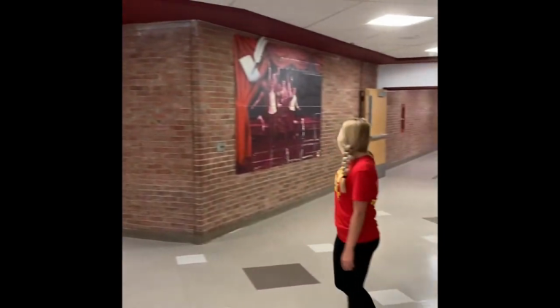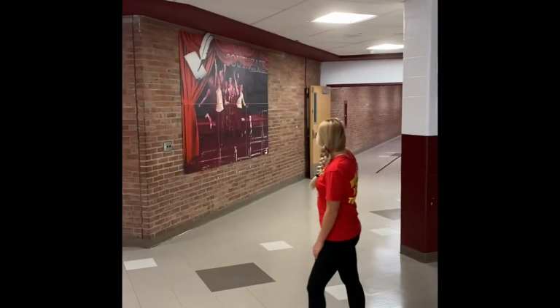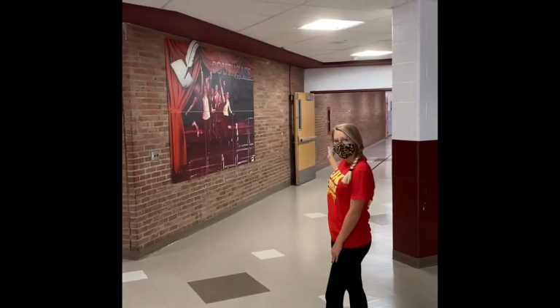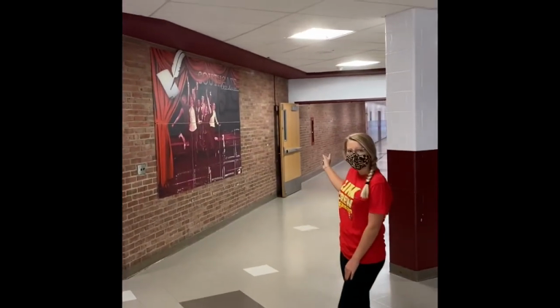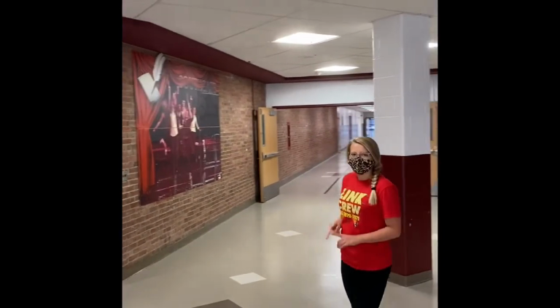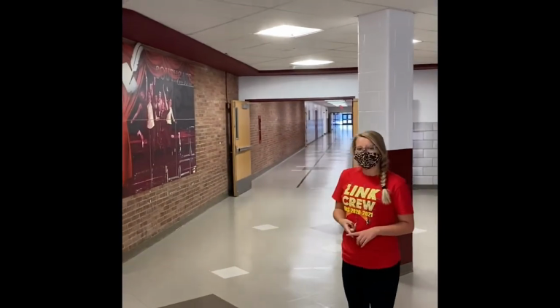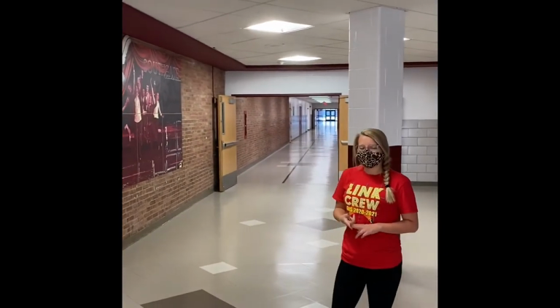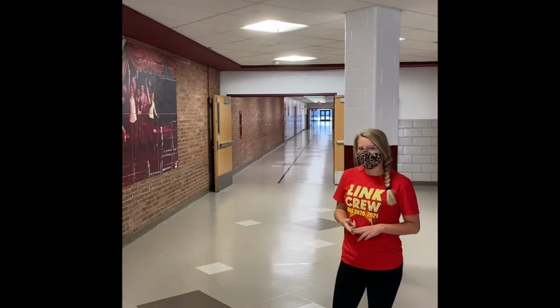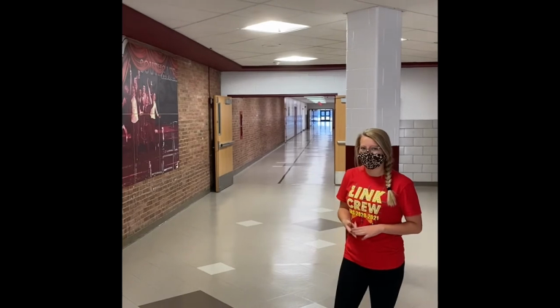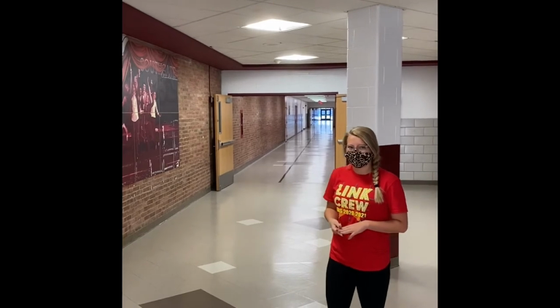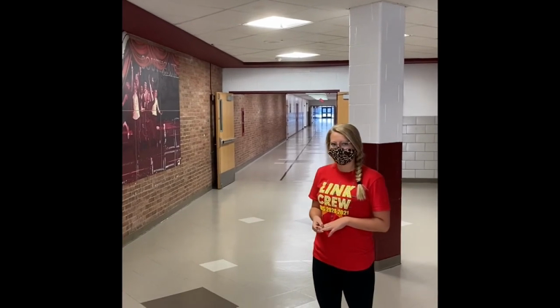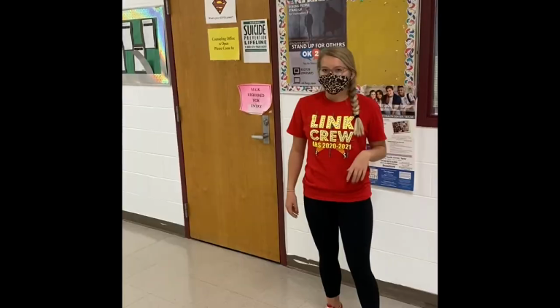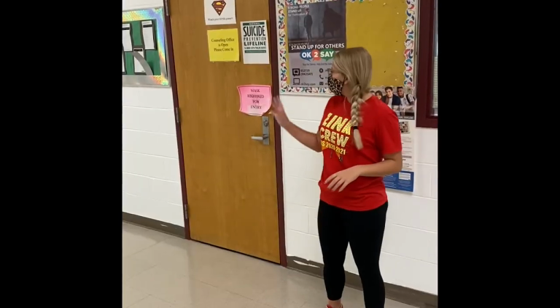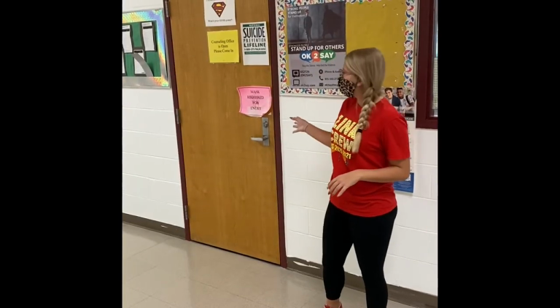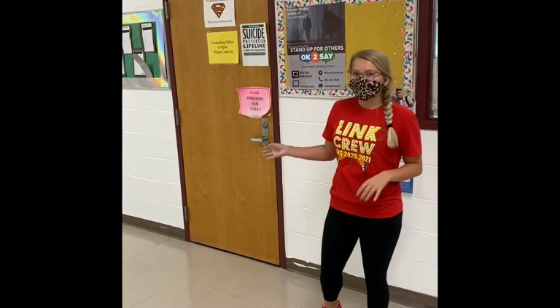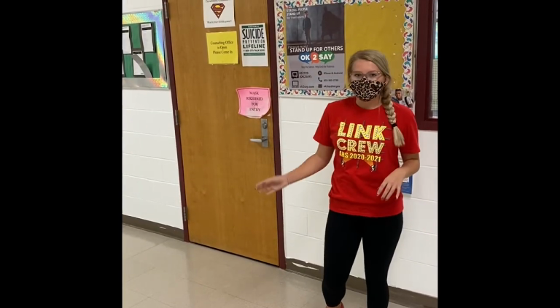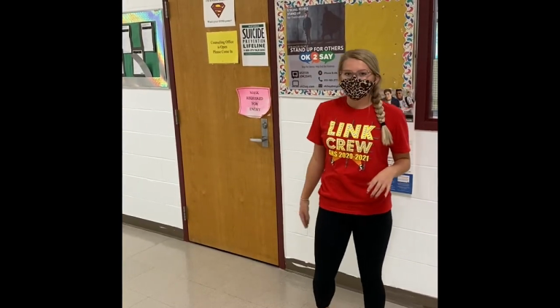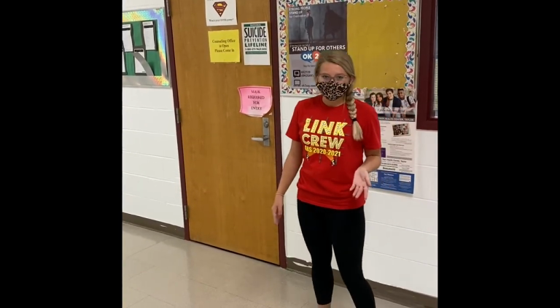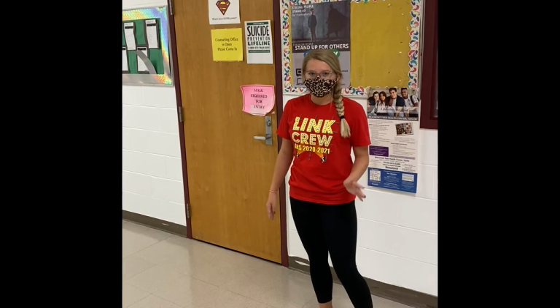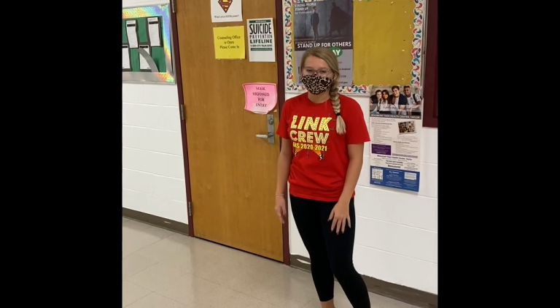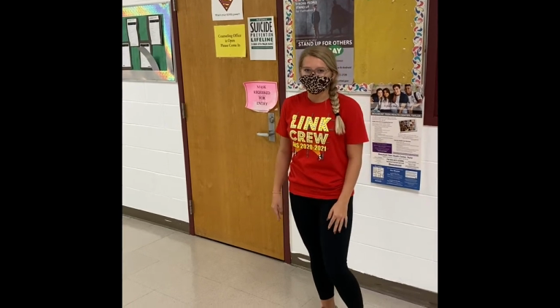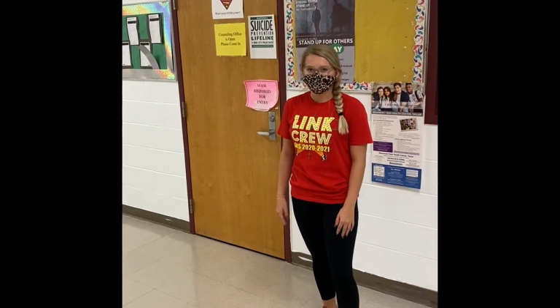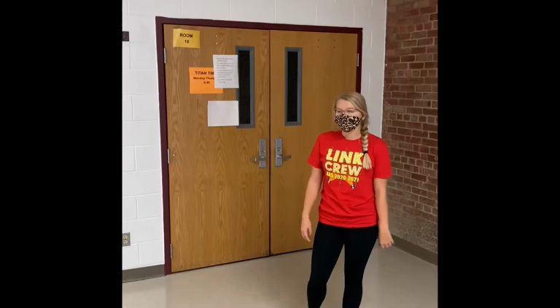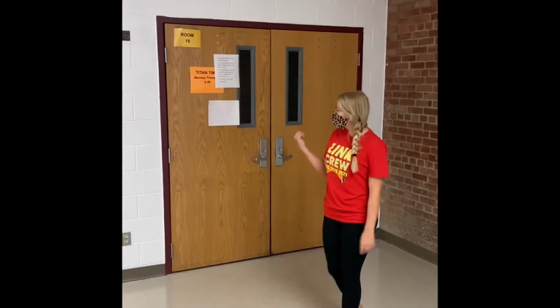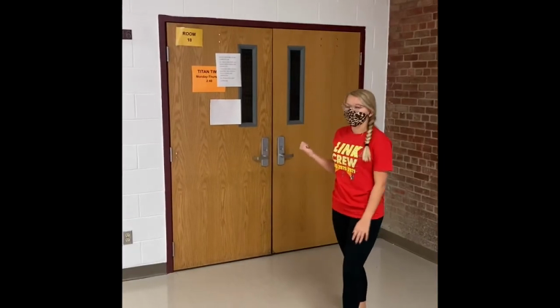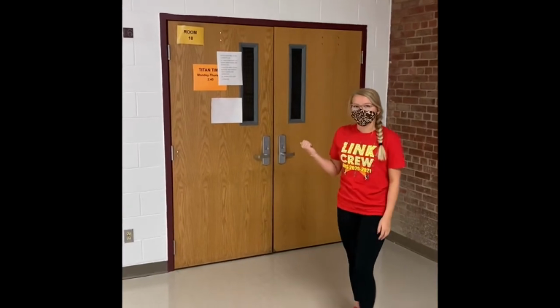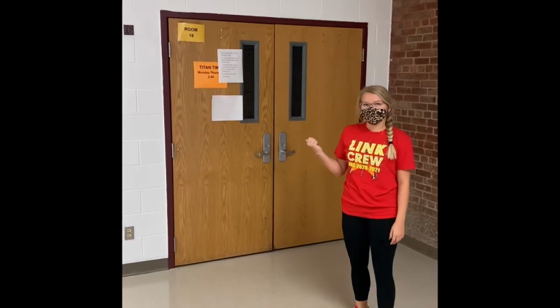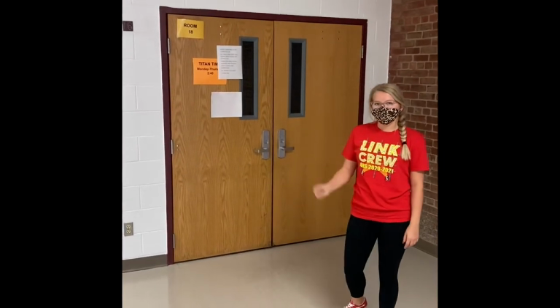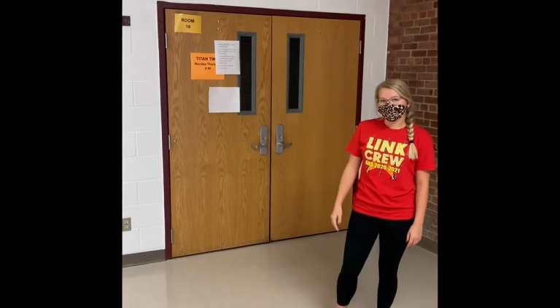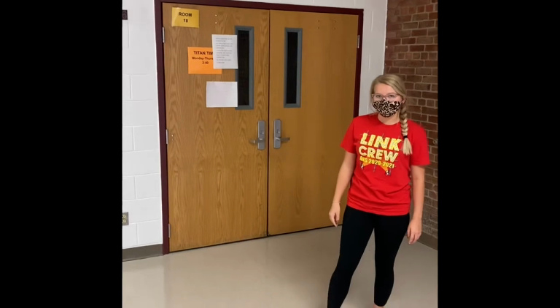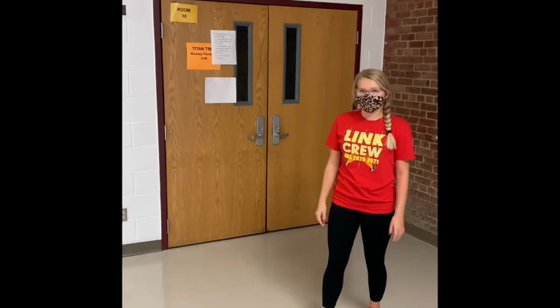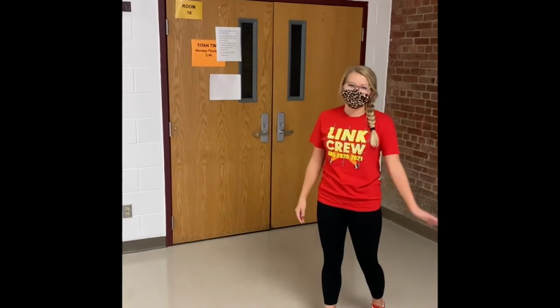And down here is the art wing. You have art classes, band classes, and construction classes. This is the counseling office, where you can get help for your classes and other things that are going on. This is the library — you can come down here for MLA, Titan time, or just to study.